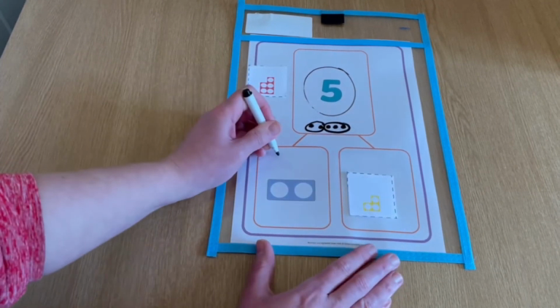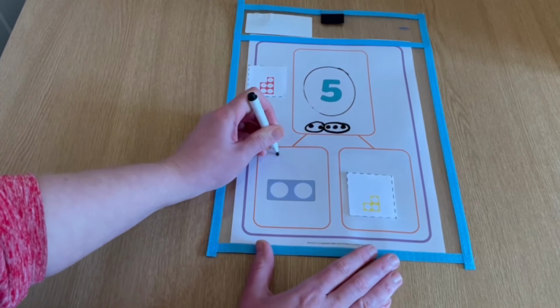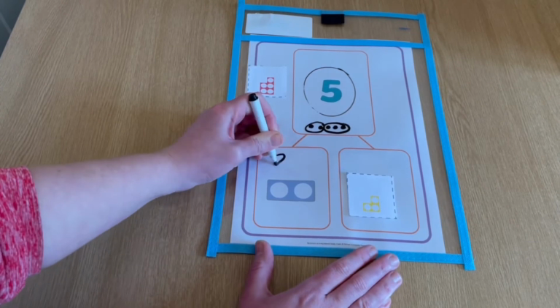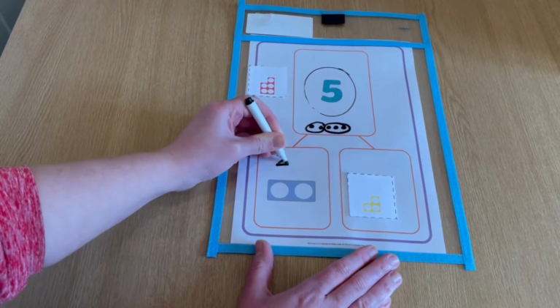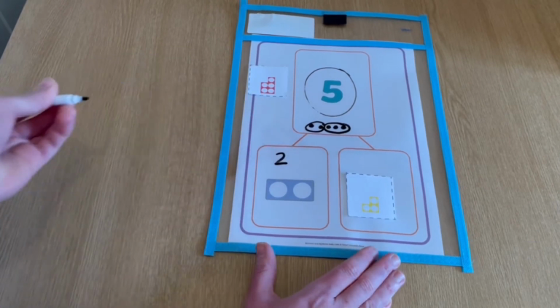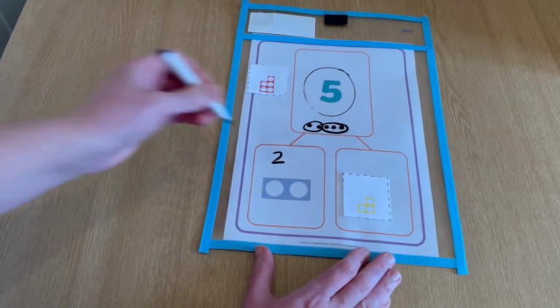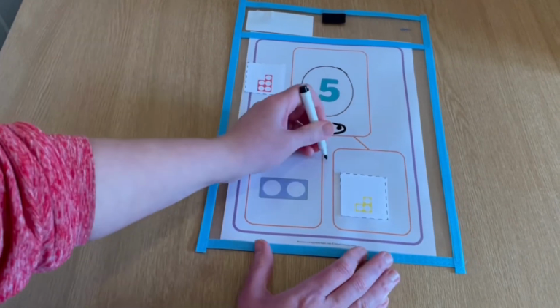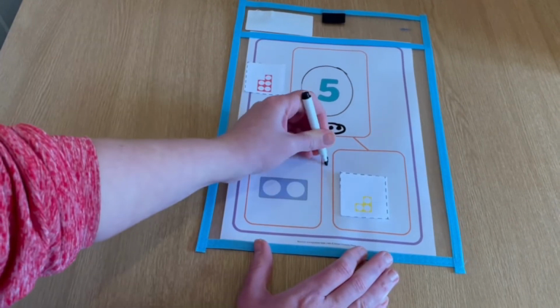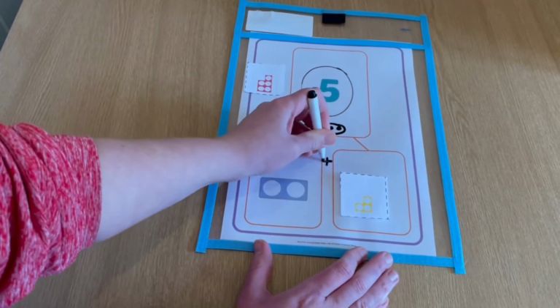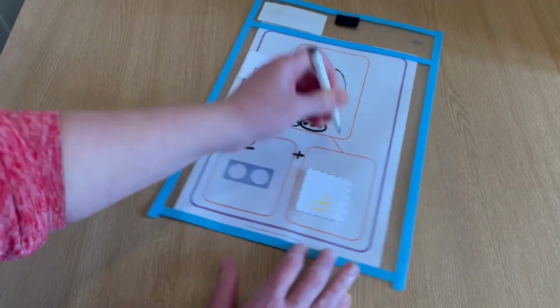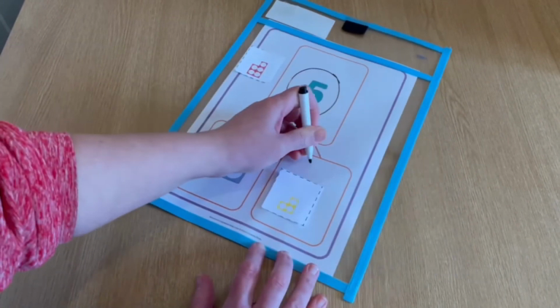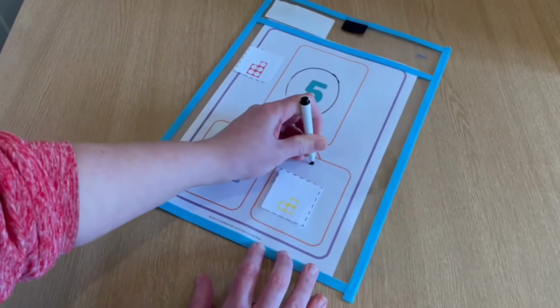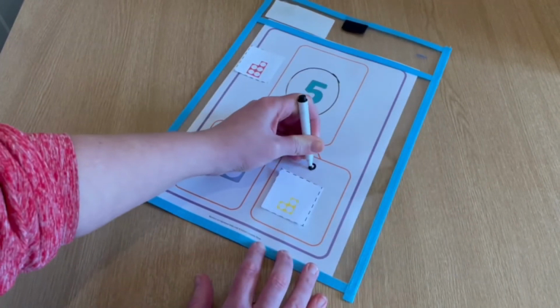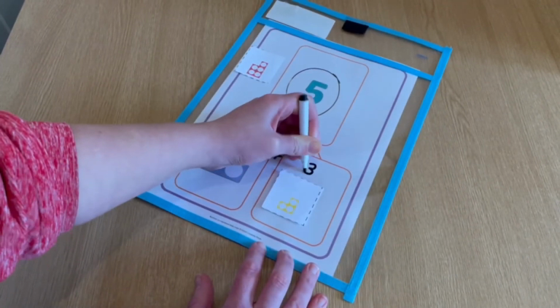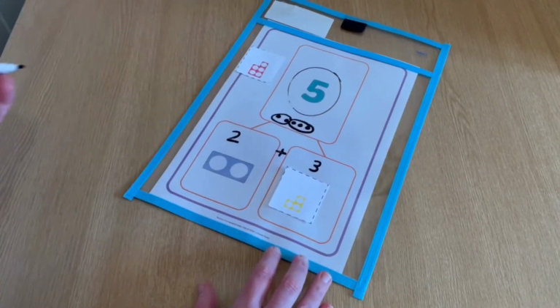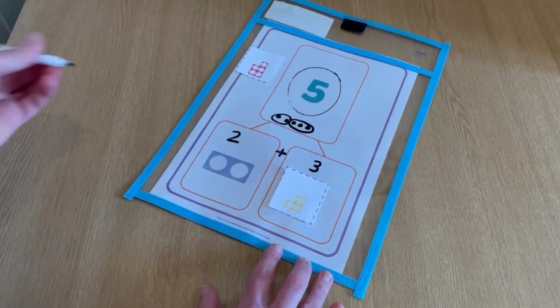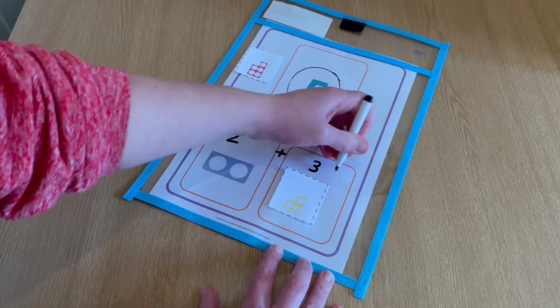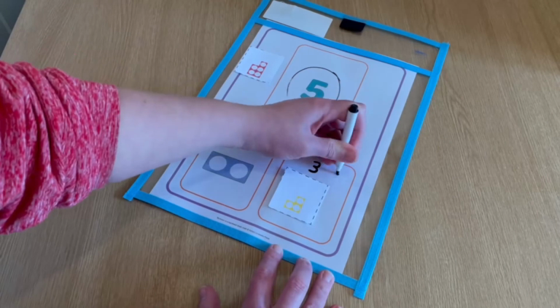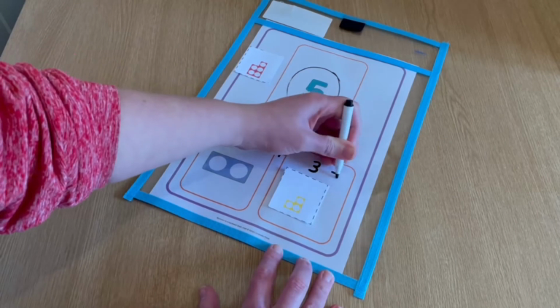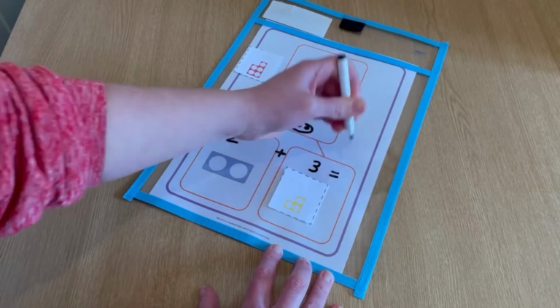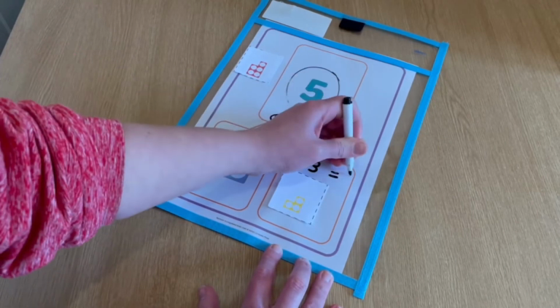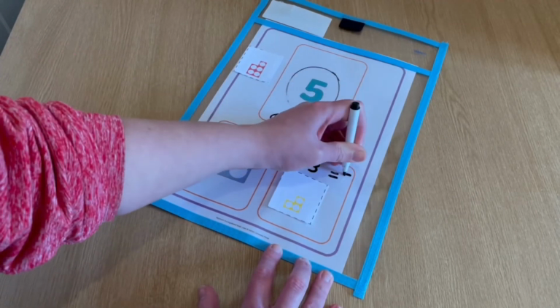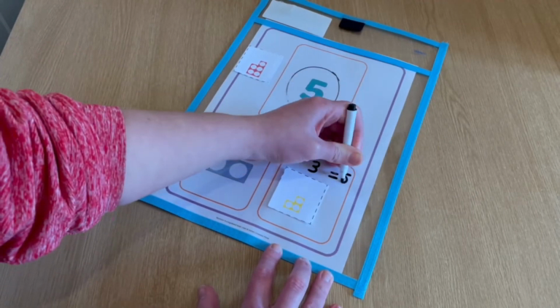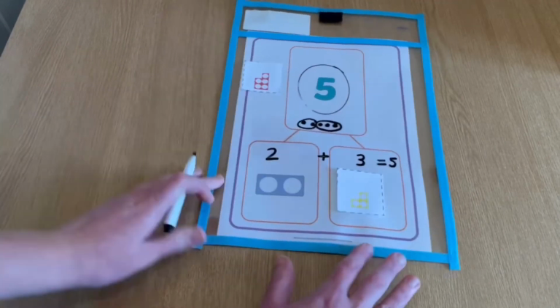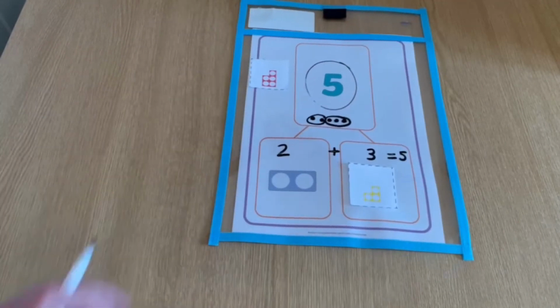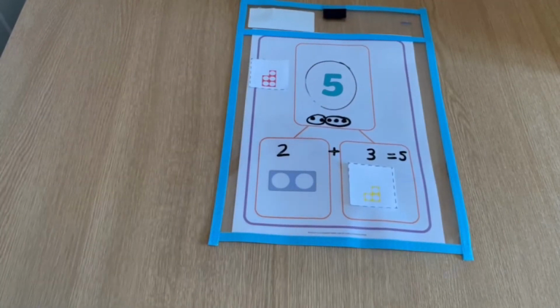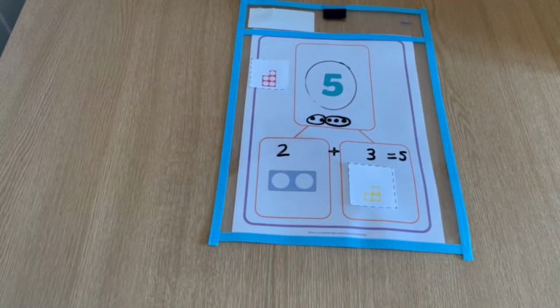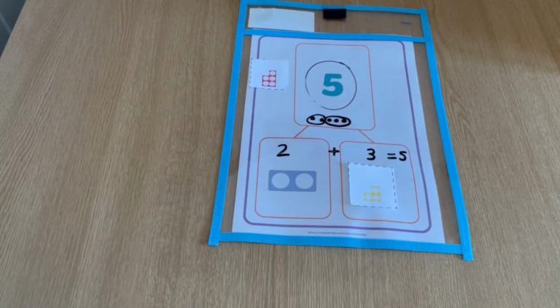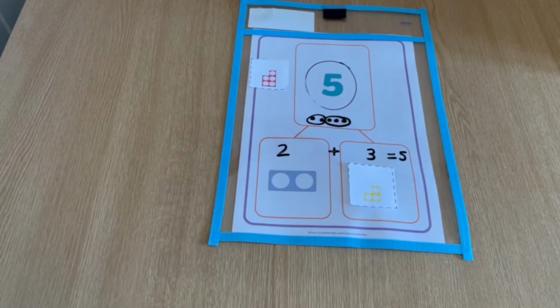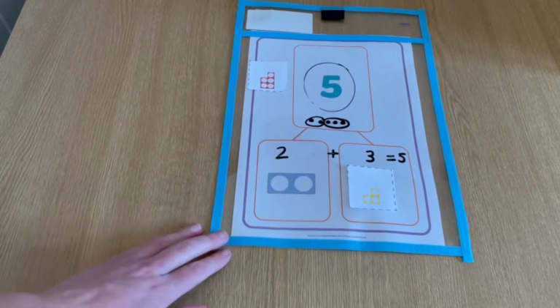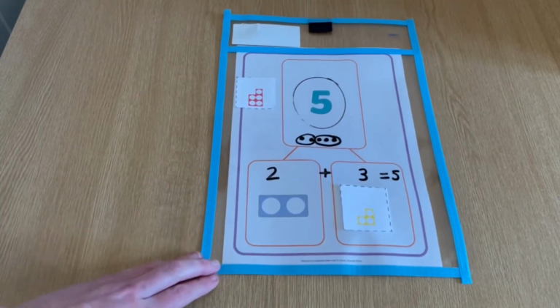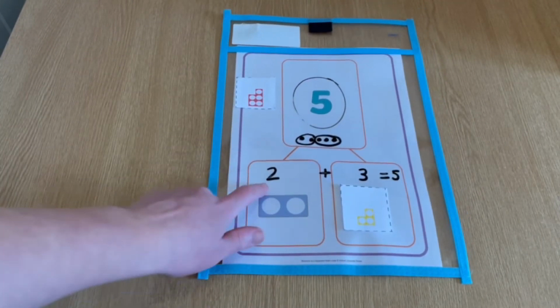You can then encourage the child to repeat the number bond number sentence out loud, or they can write the number bond number sentence on top of the plastic sheet using their whiteboard marker.